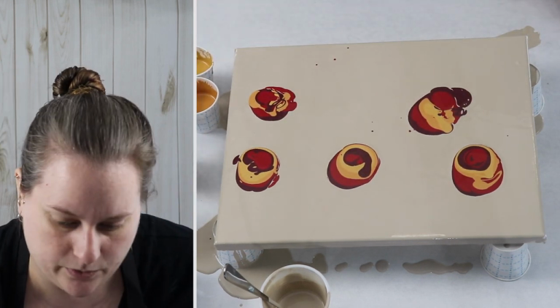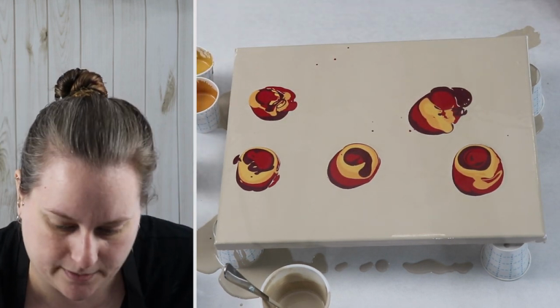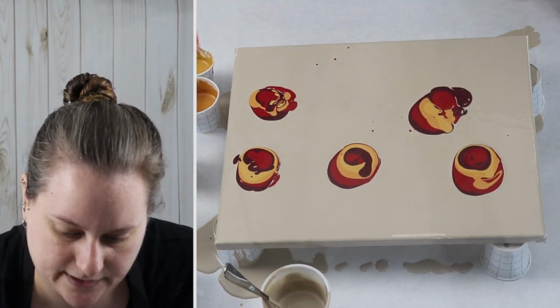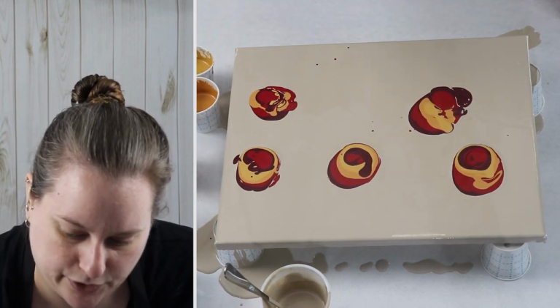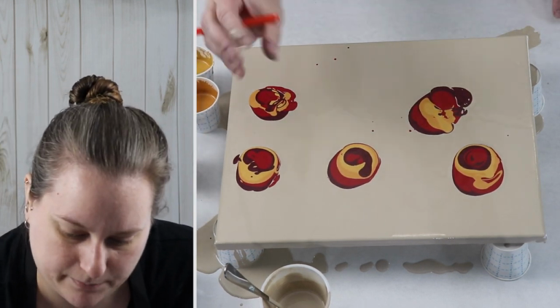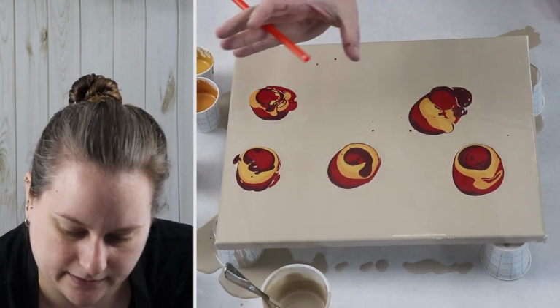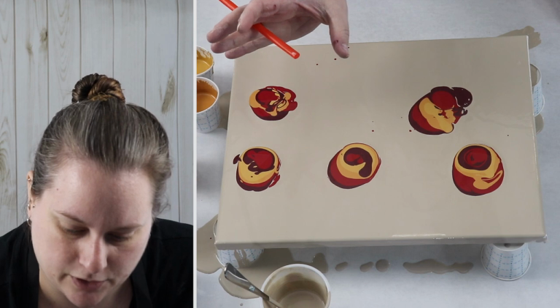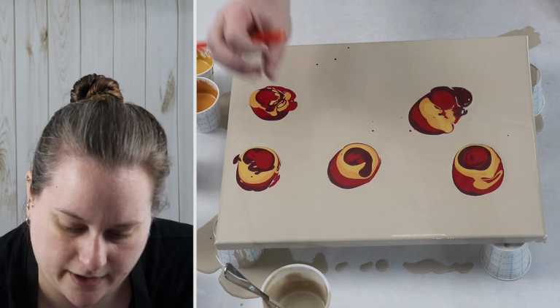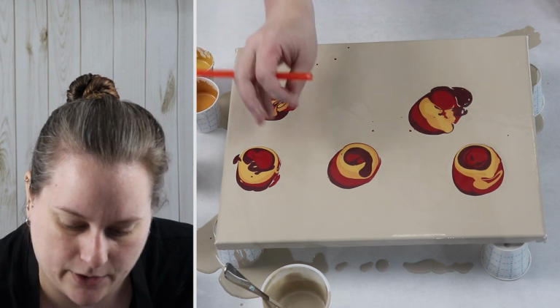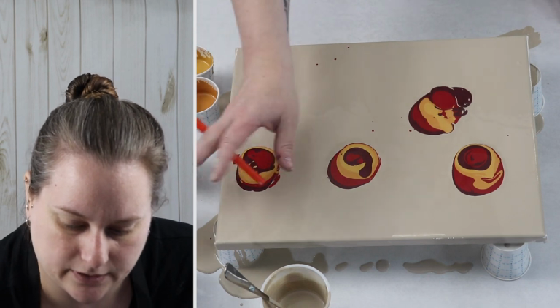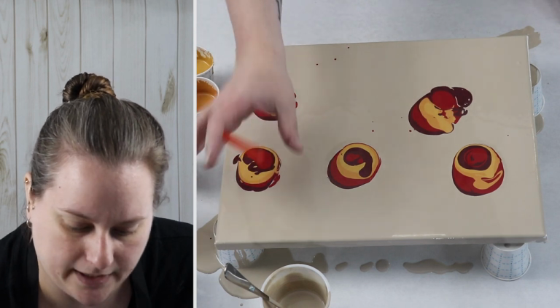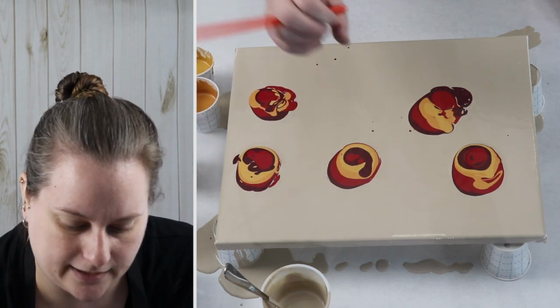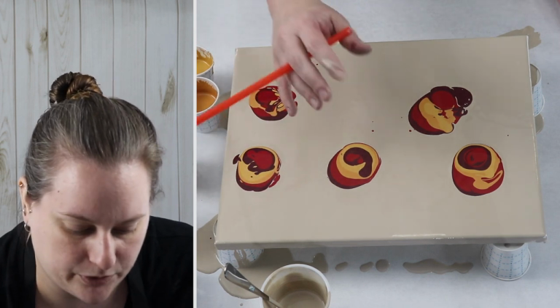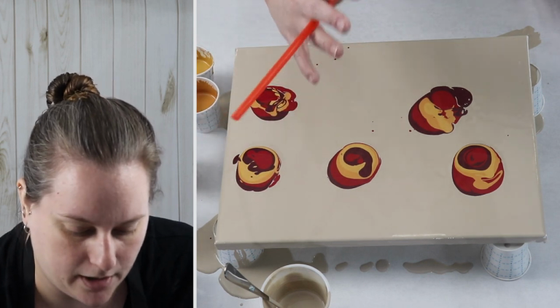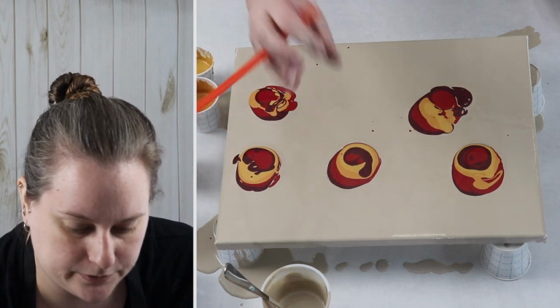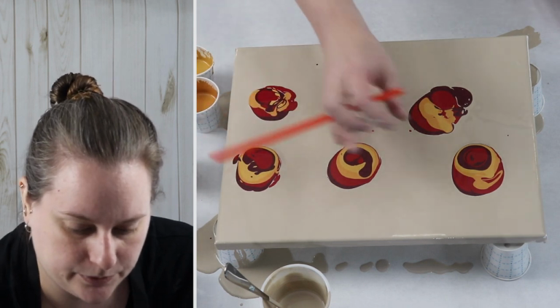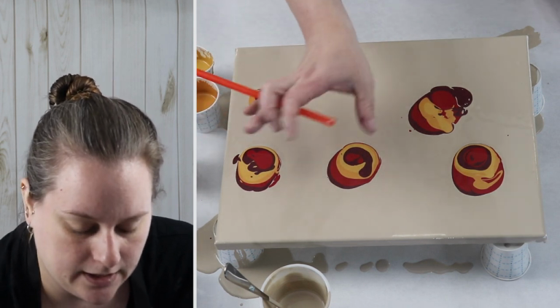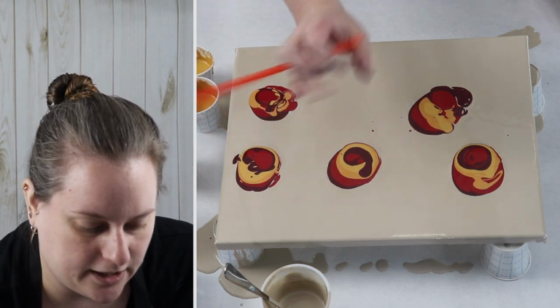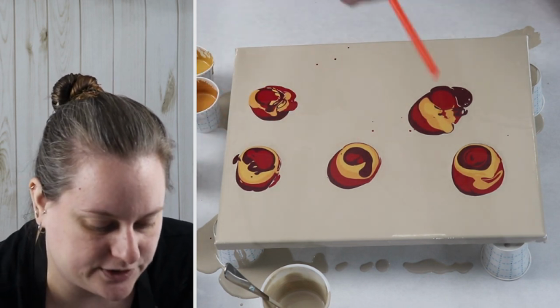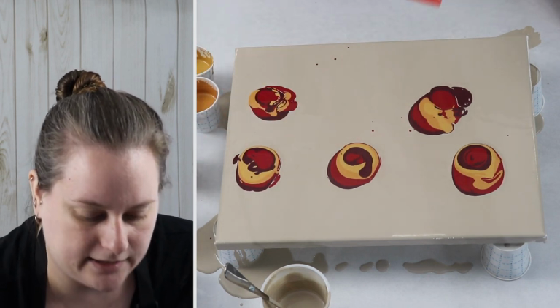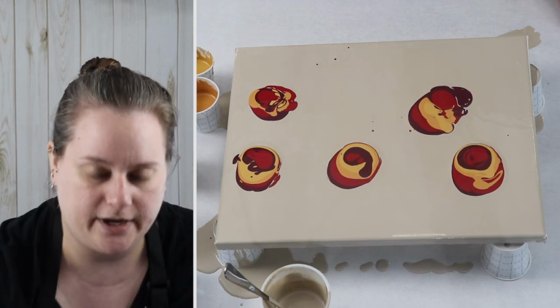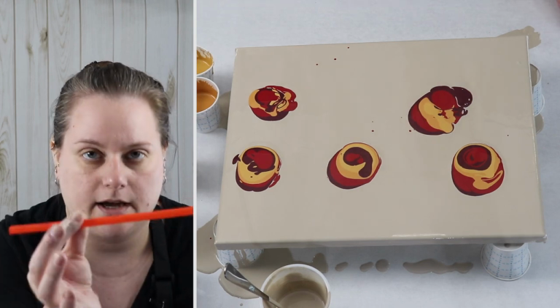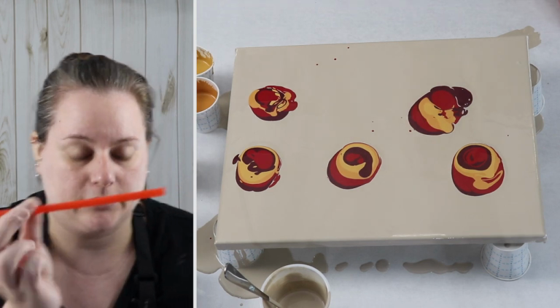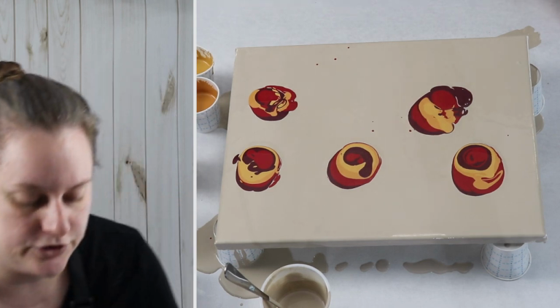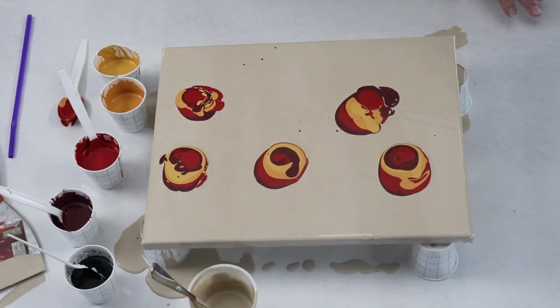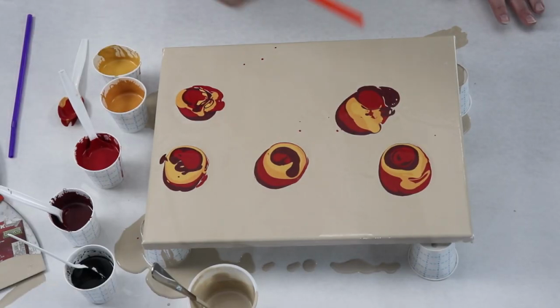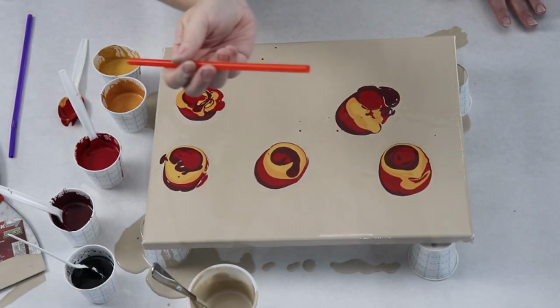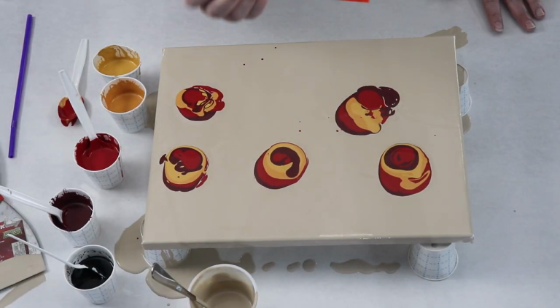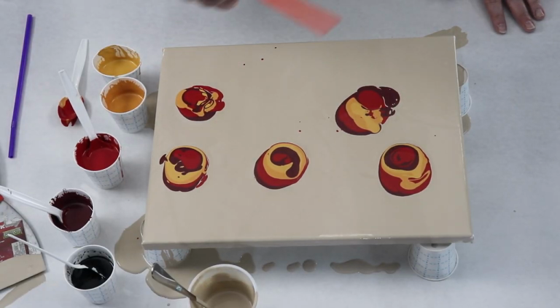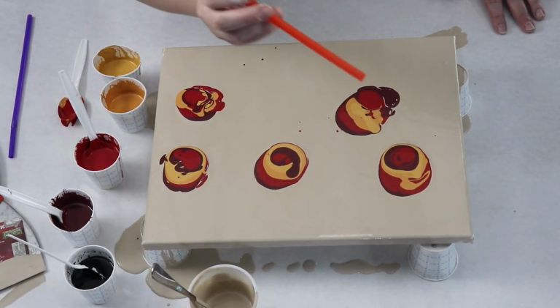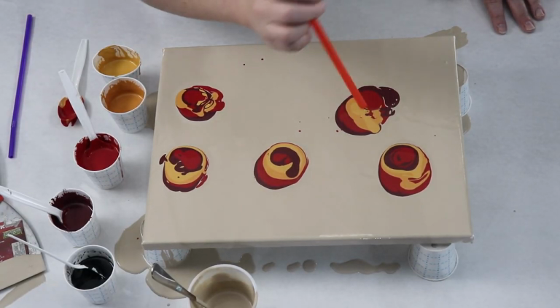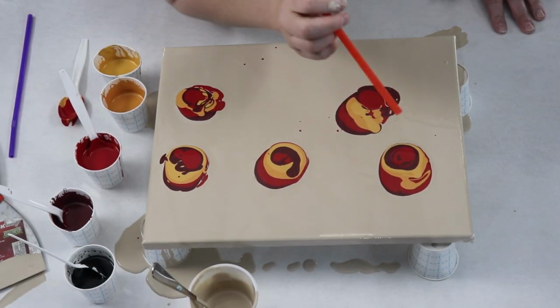So I'm just going to blow them — you can blow them out a little bit. I like to blow them up too and just kind of create petal shapes with my straw.